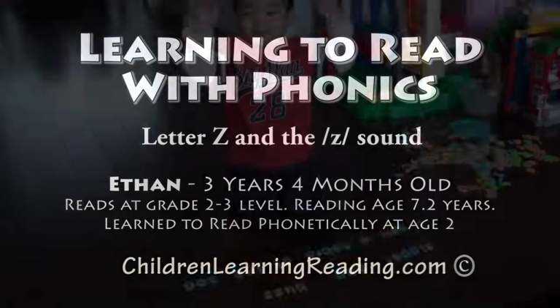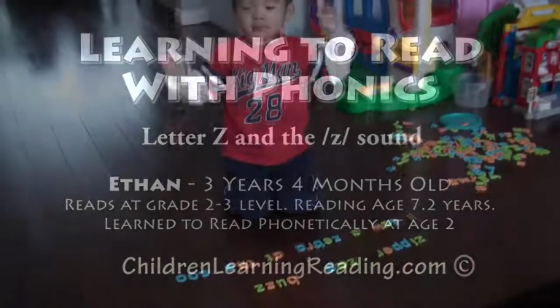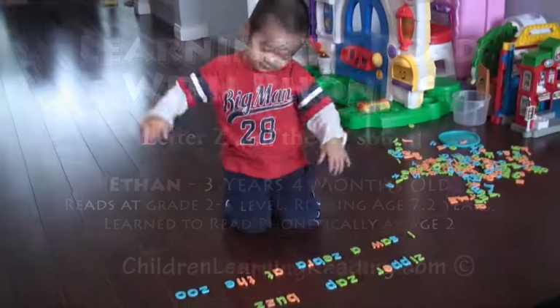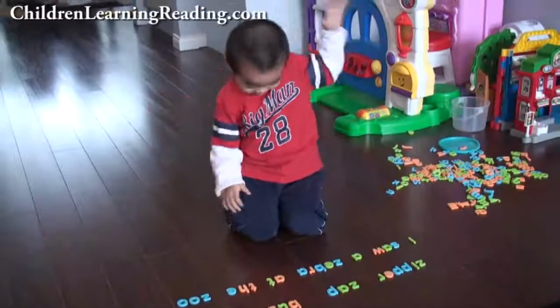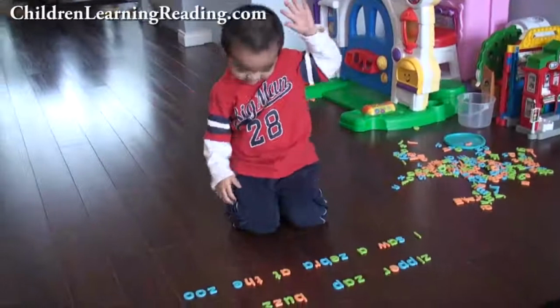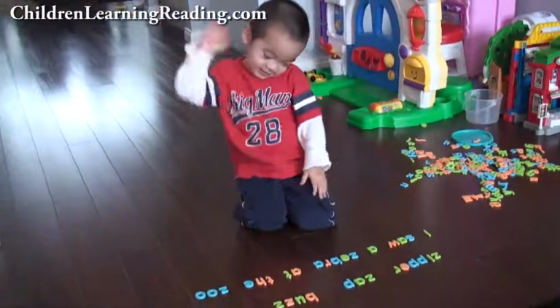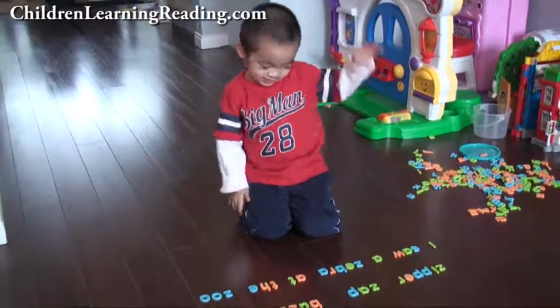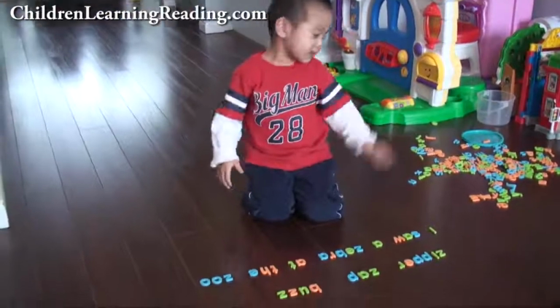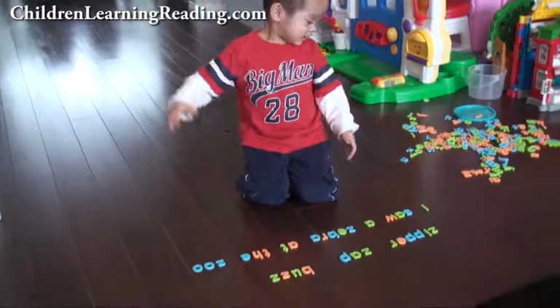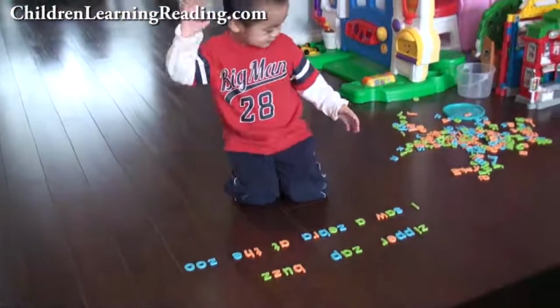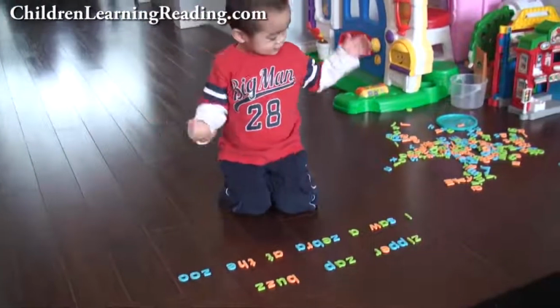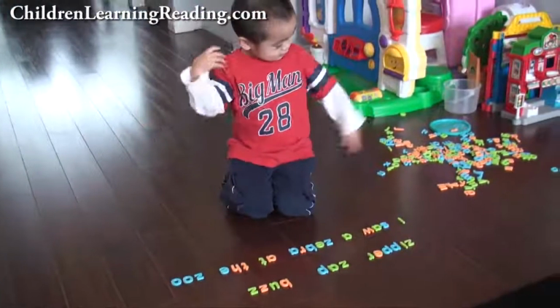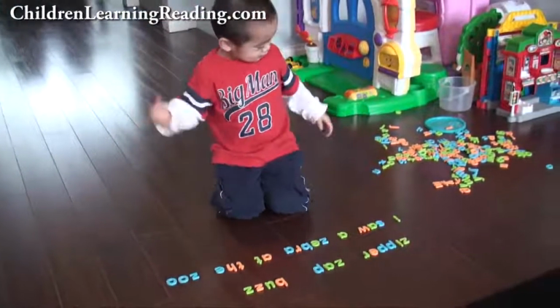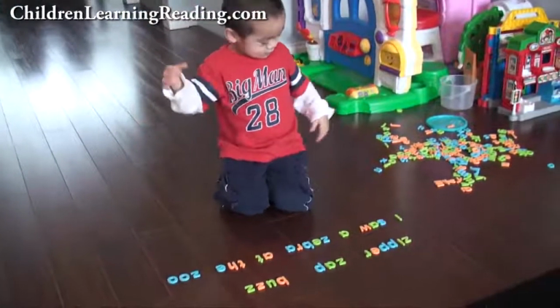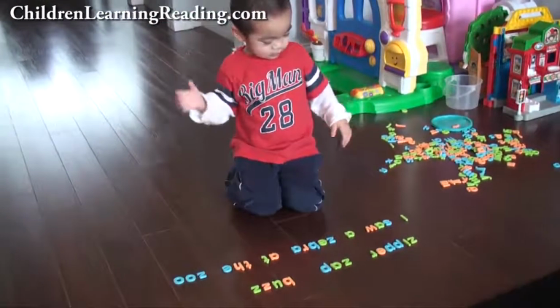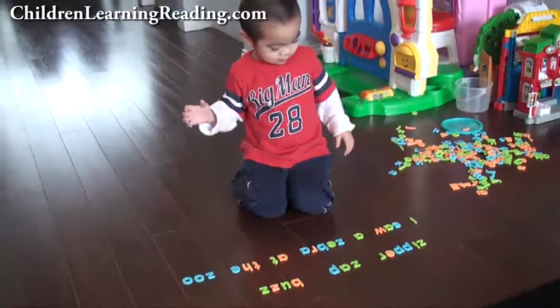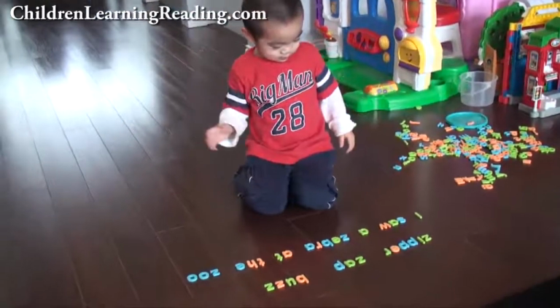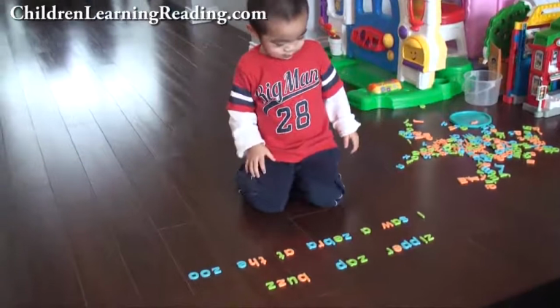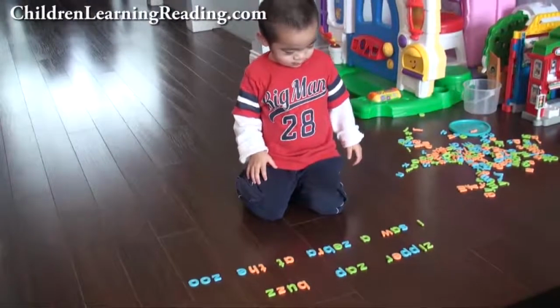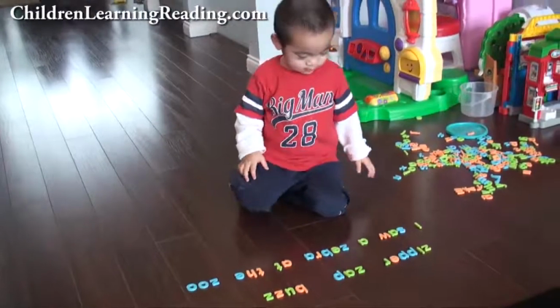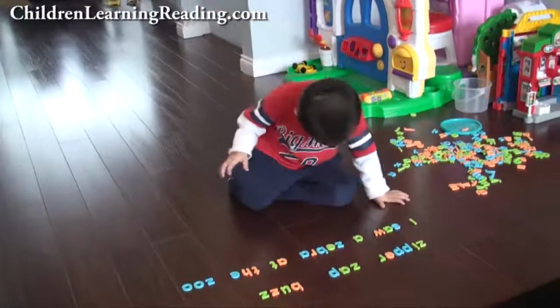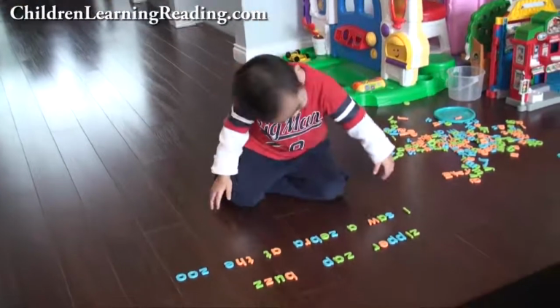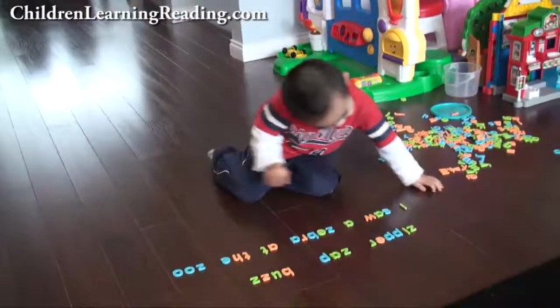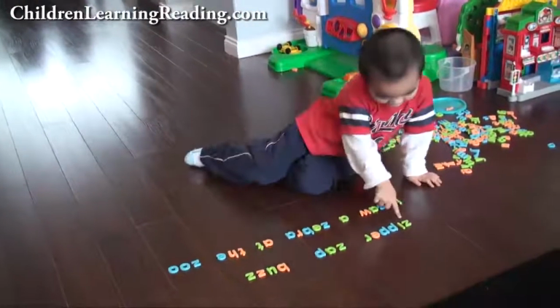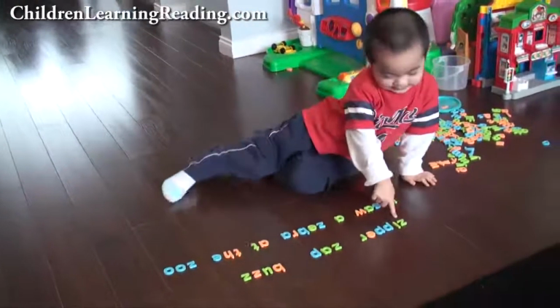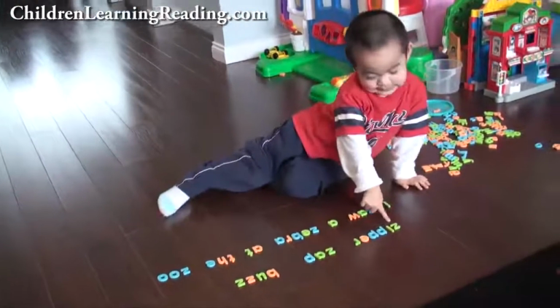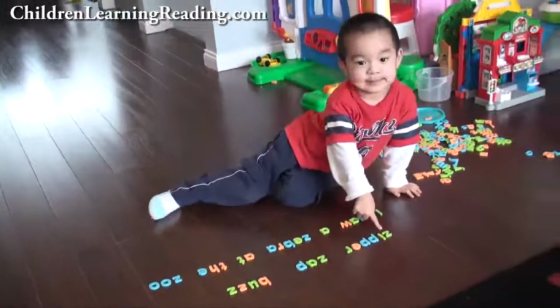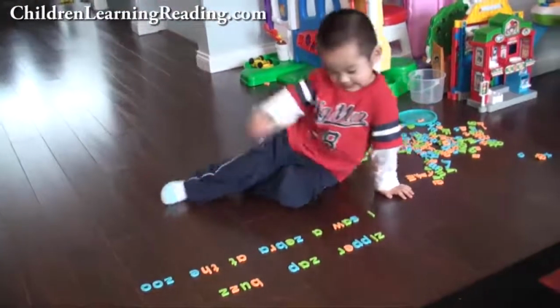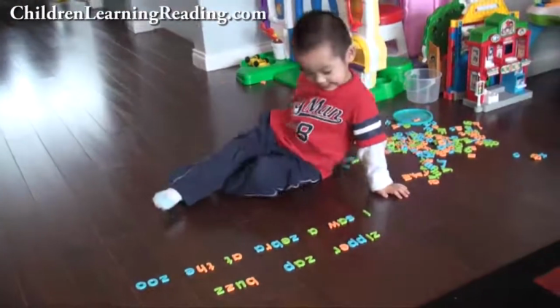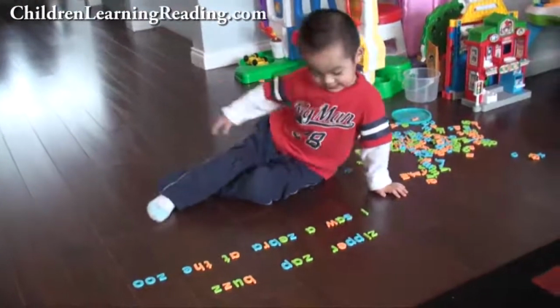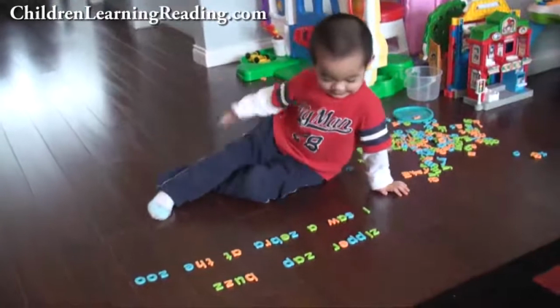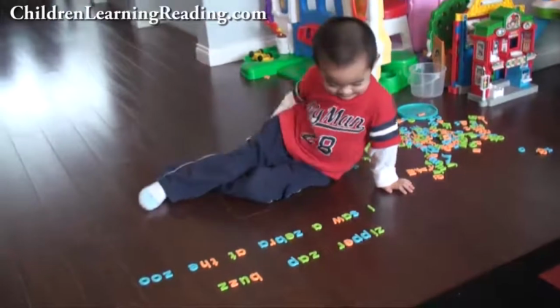We're here with three-year-old Ethan, and we're going to be working on the last letter of the alphabet, the letter Z. Can you tell me what sound letter Z makes? Zzzz sound, like a buzzing zzzz sound, right?